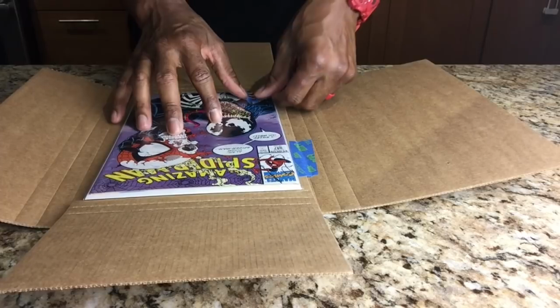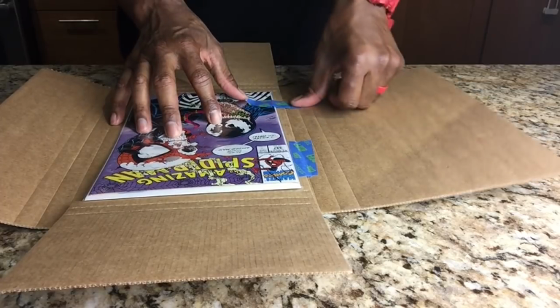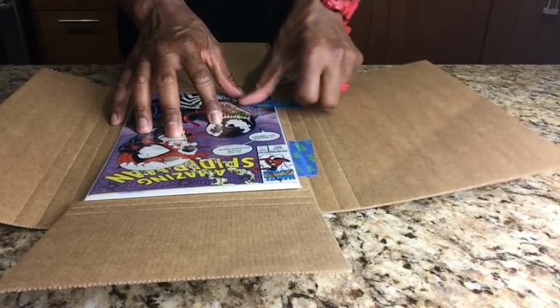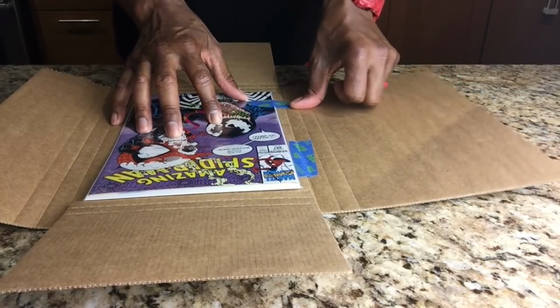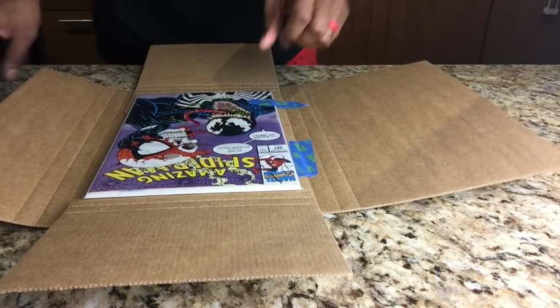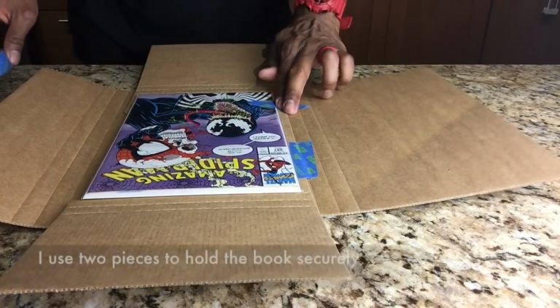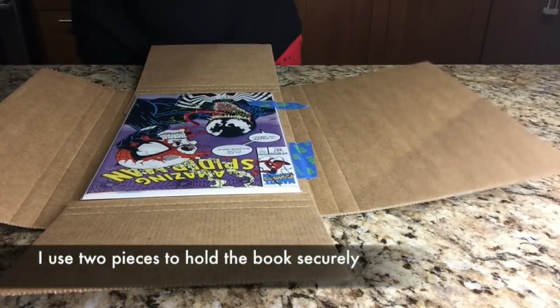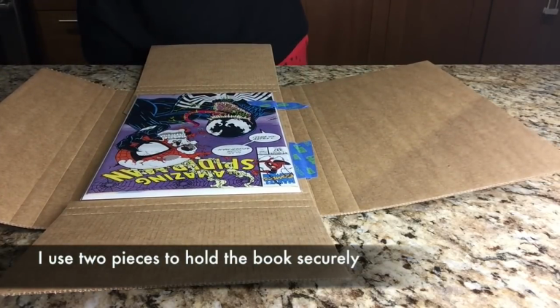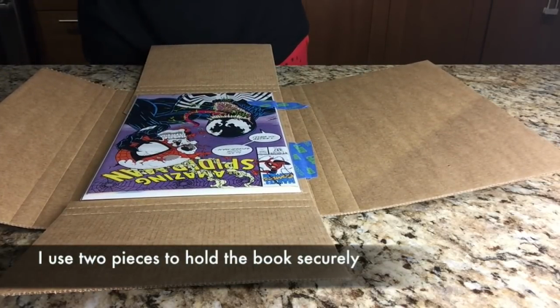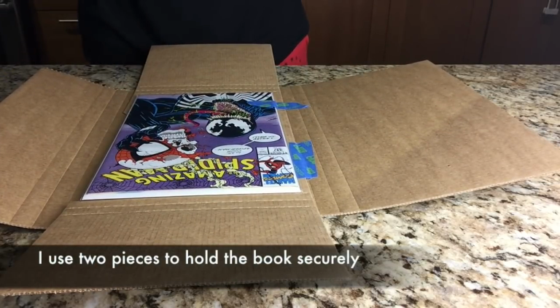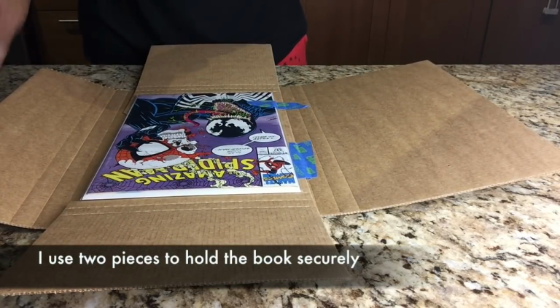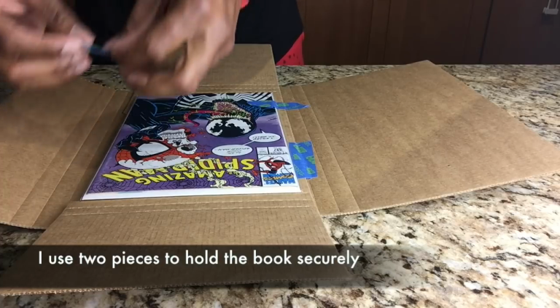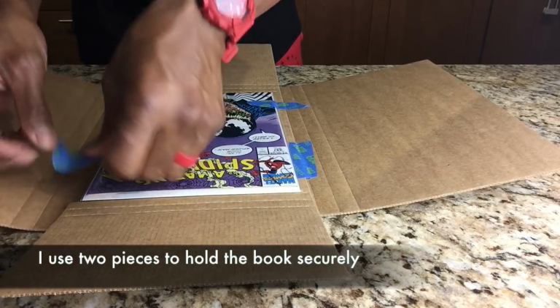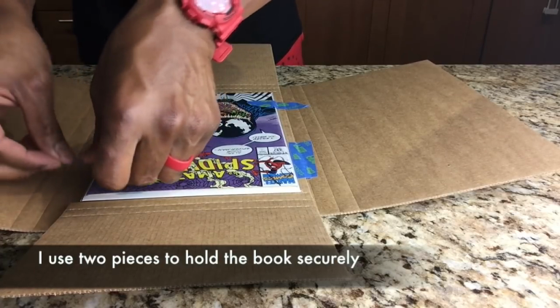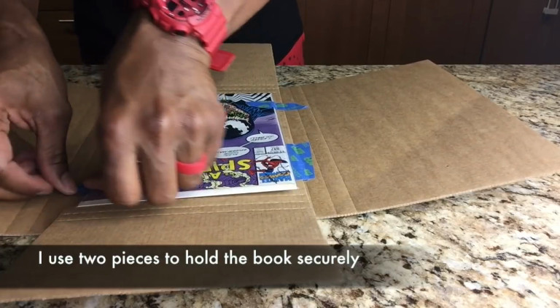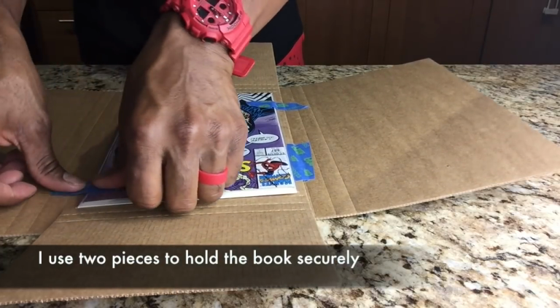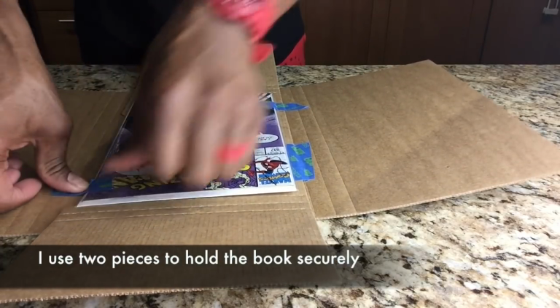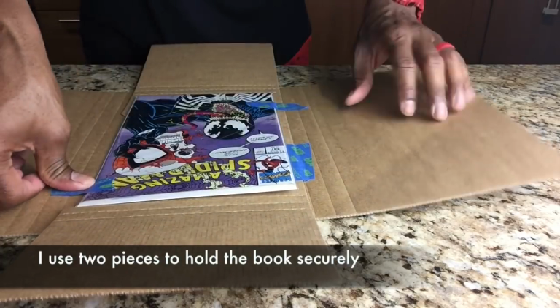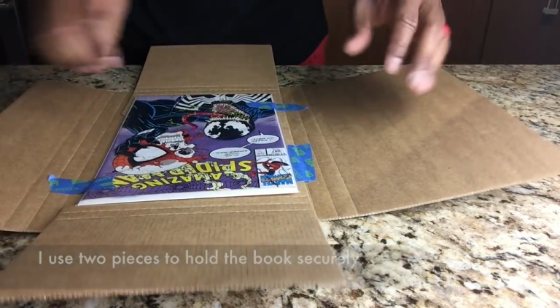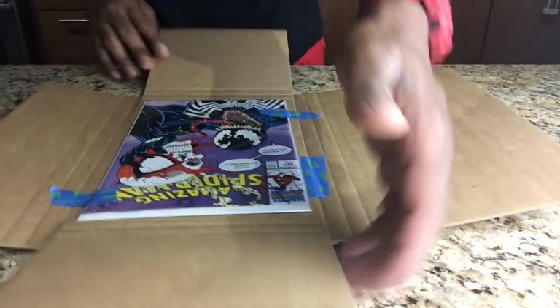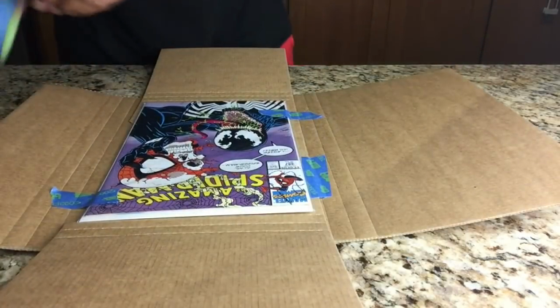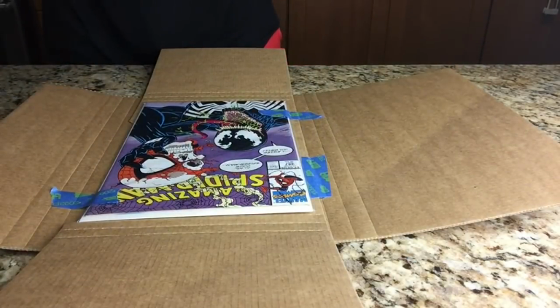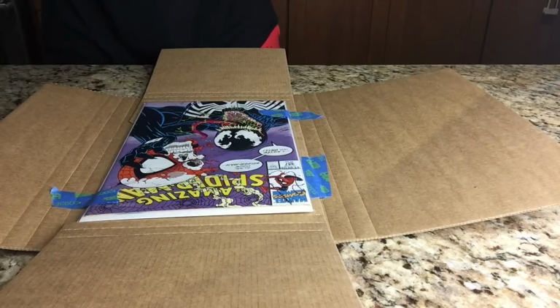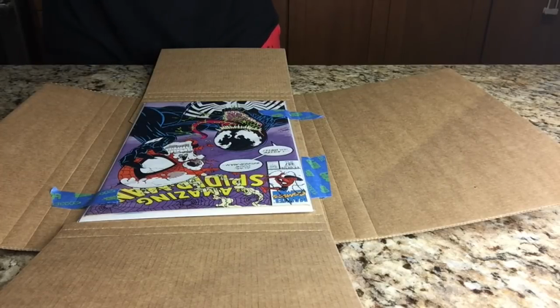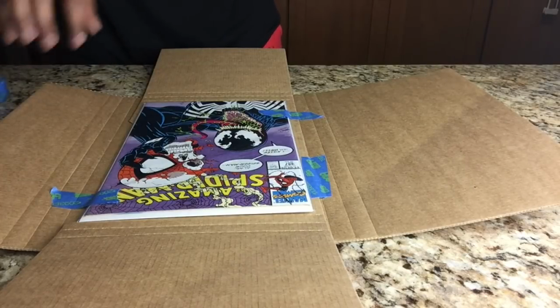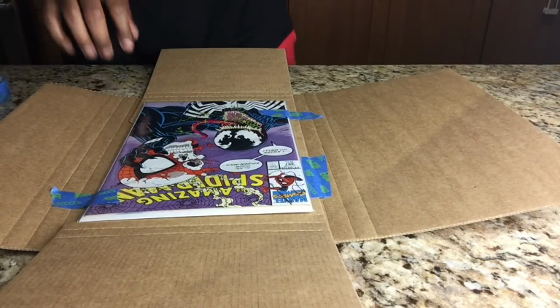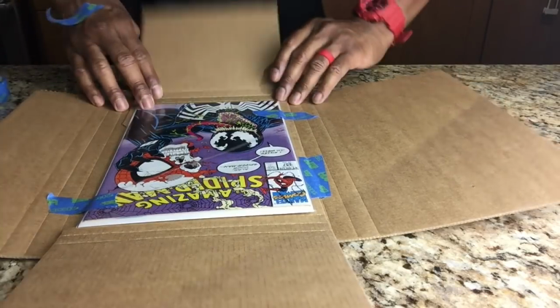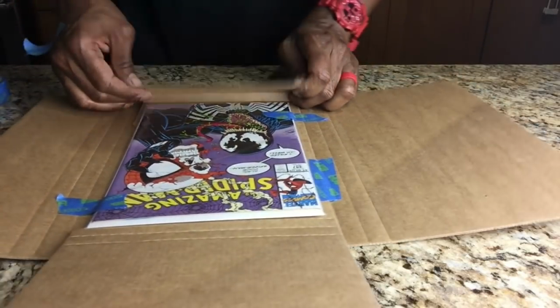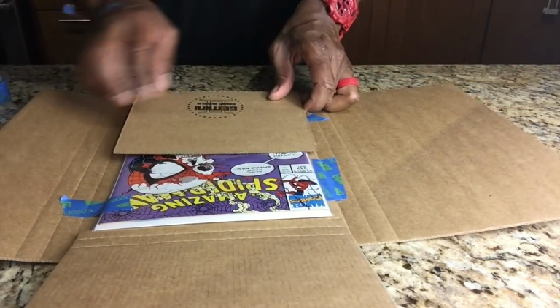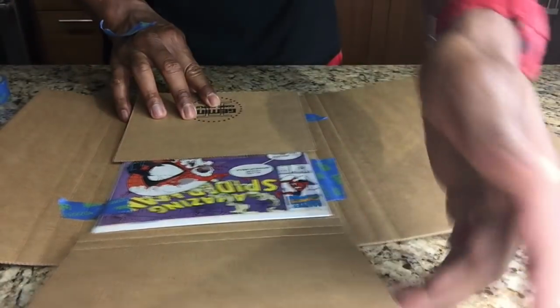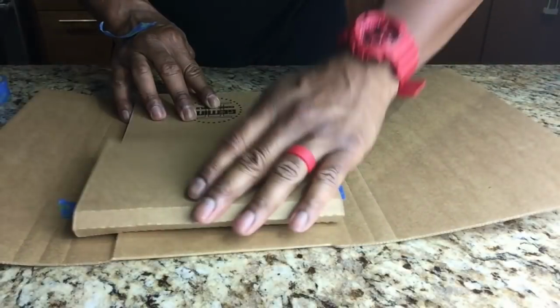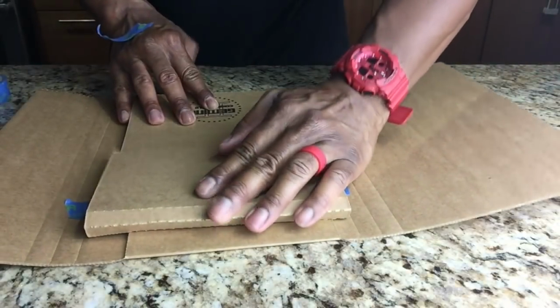I'll then go ahead and insert the comic book into the insert in the Gemini Mailer, and I will then use a piece of tape to hold the flaps of the insert closed.